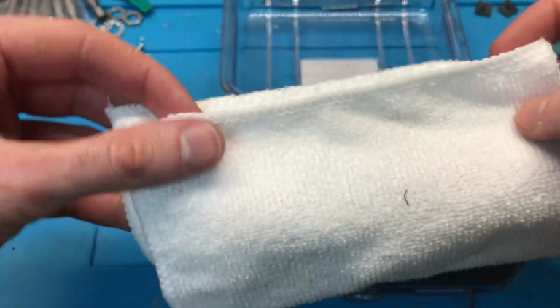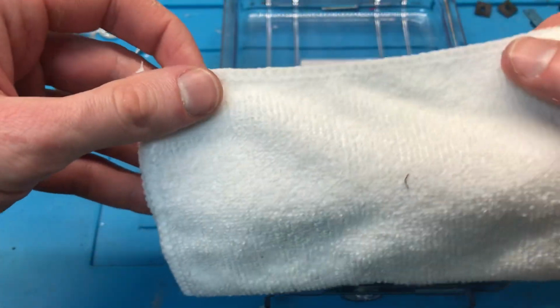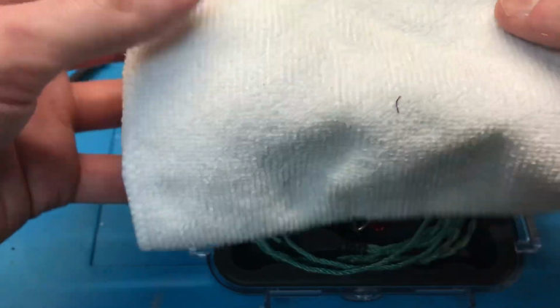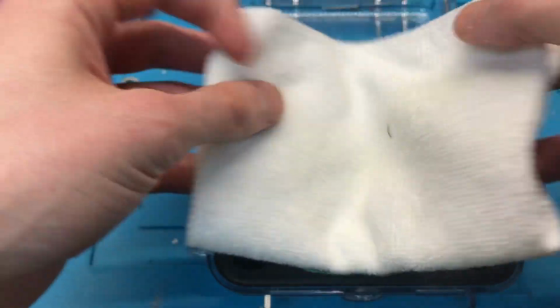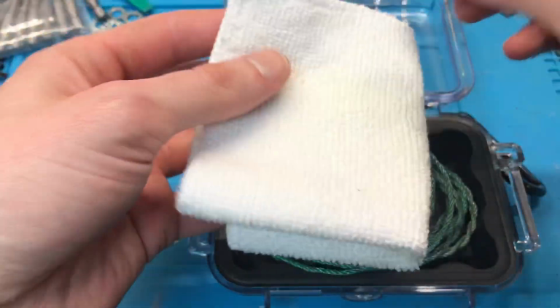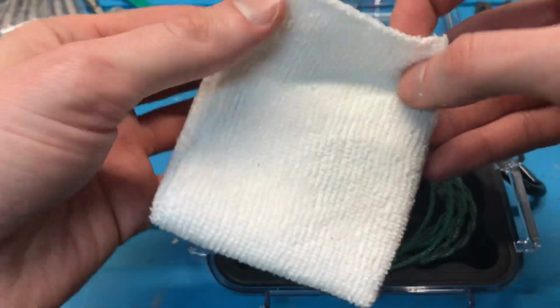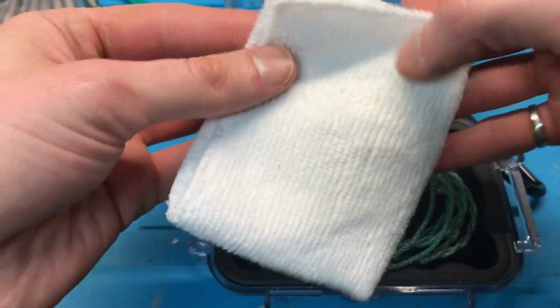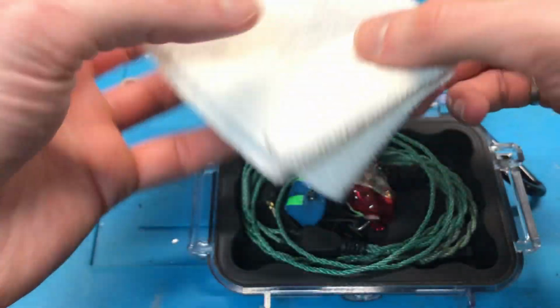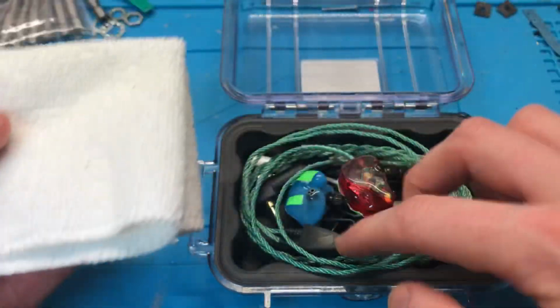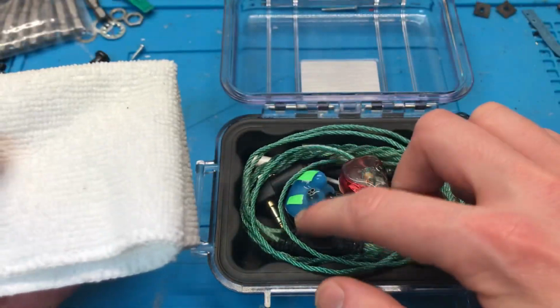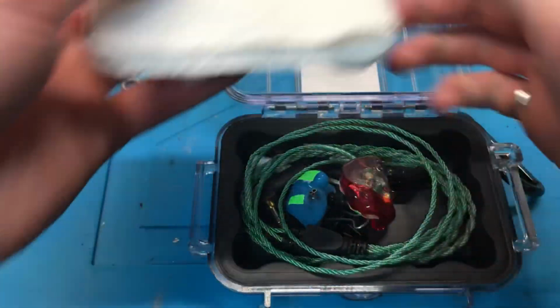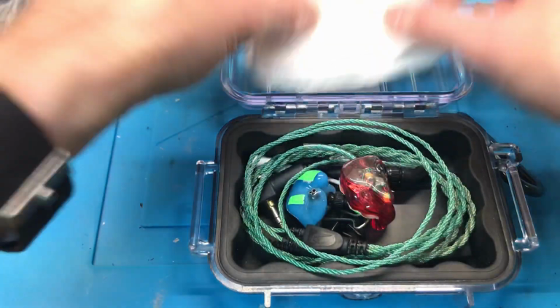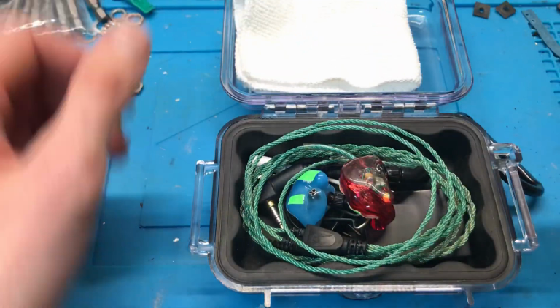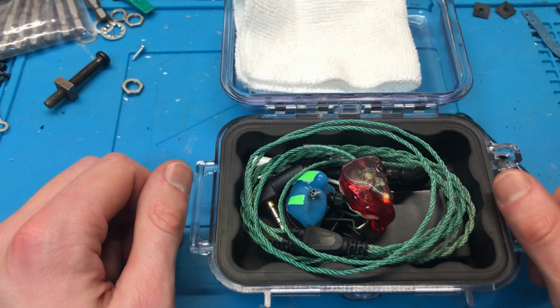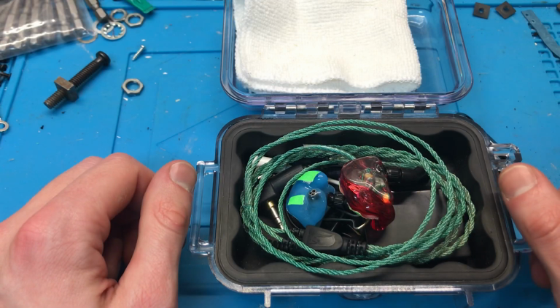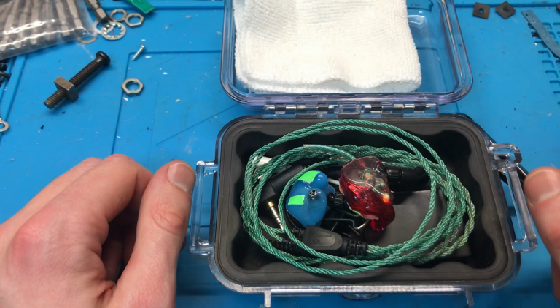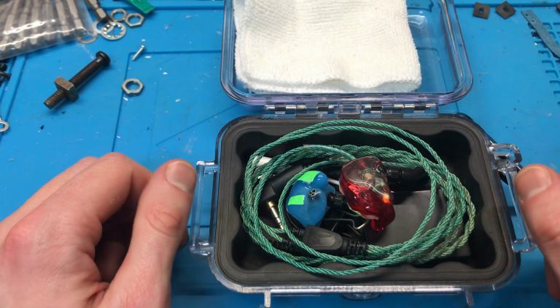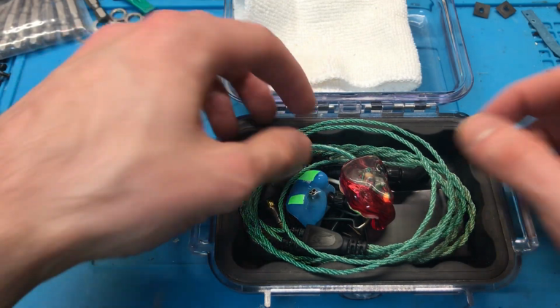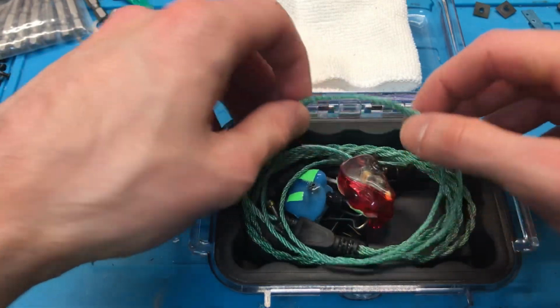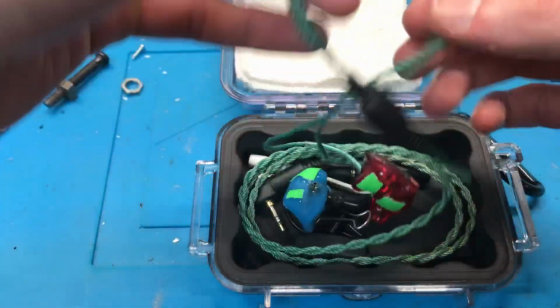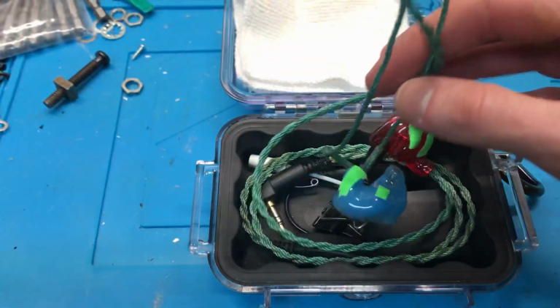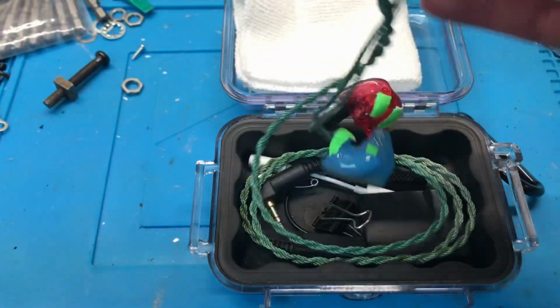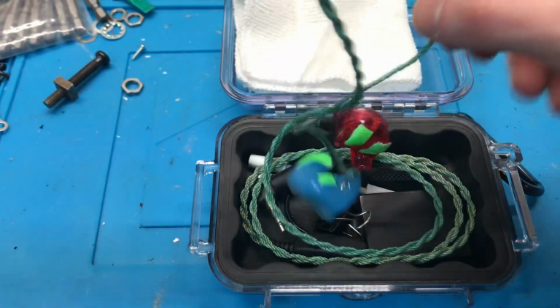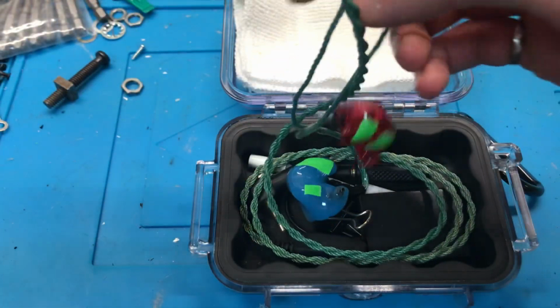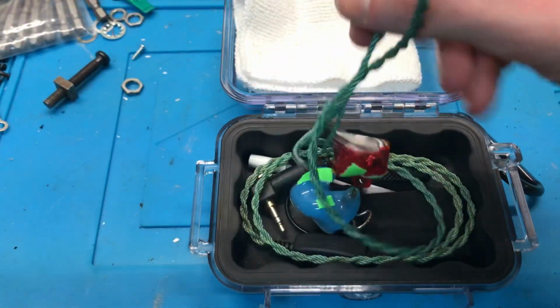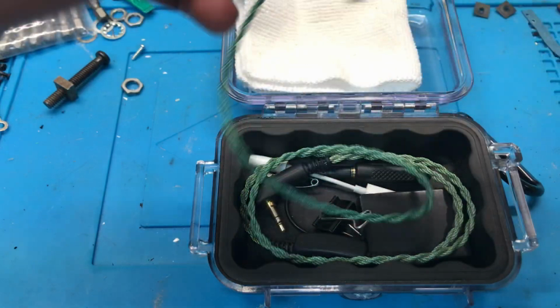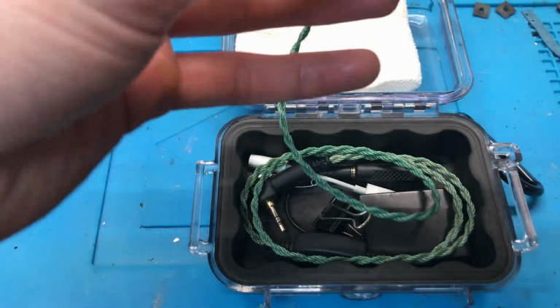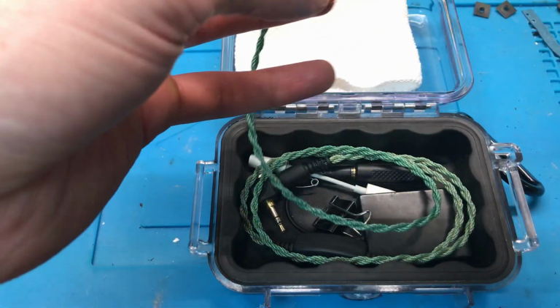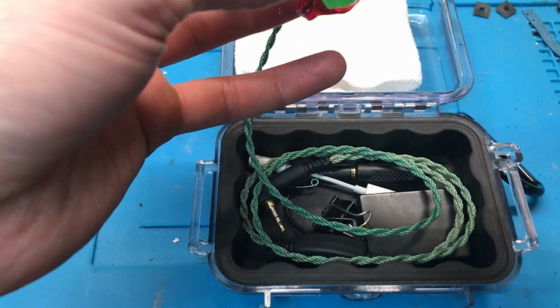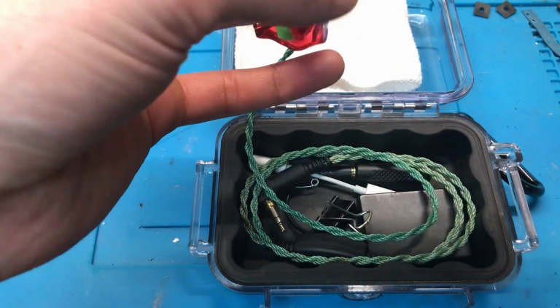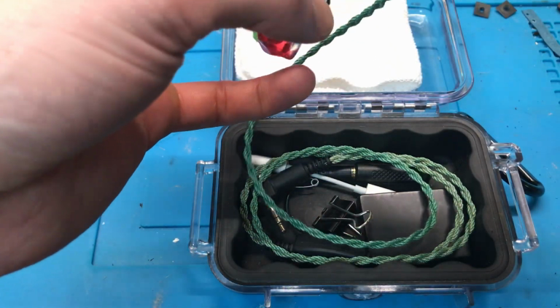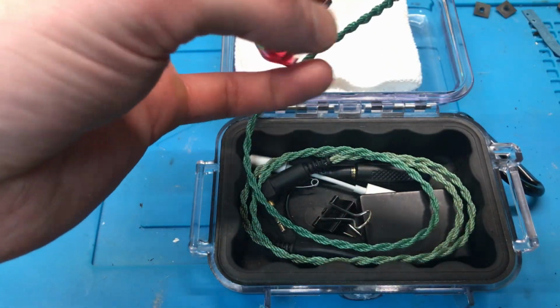My ears are pretty greasy so I like to wipe them down every time I take them off. Next layer is the in-ear monitors themselves. These are JH Audio 16 V2s.